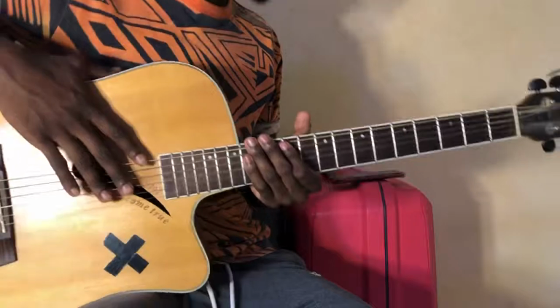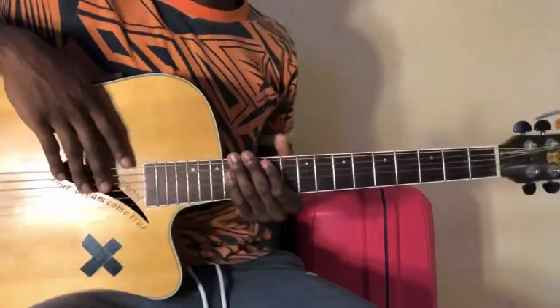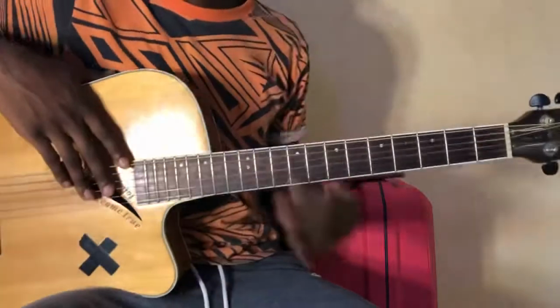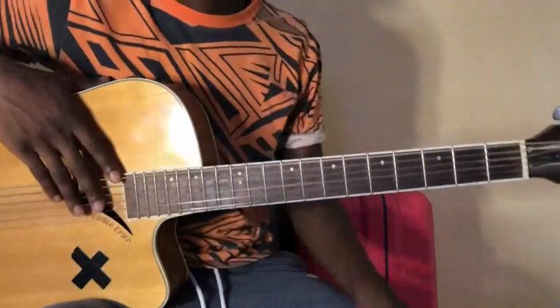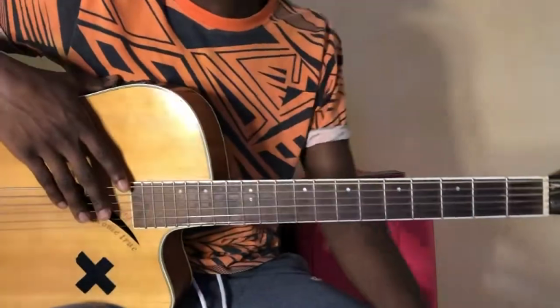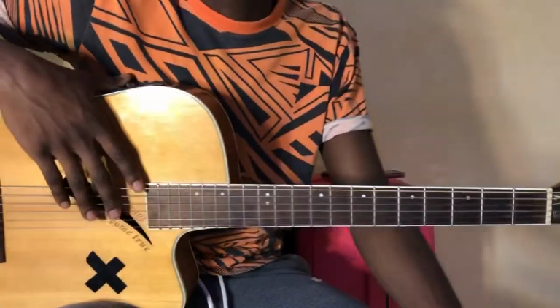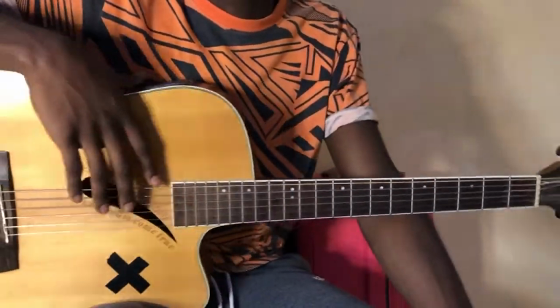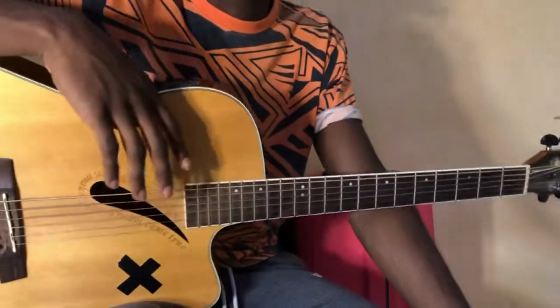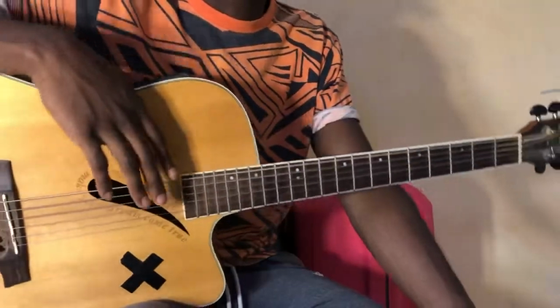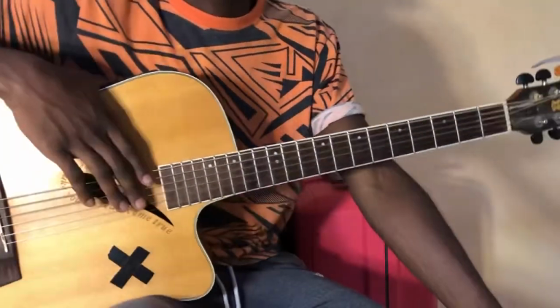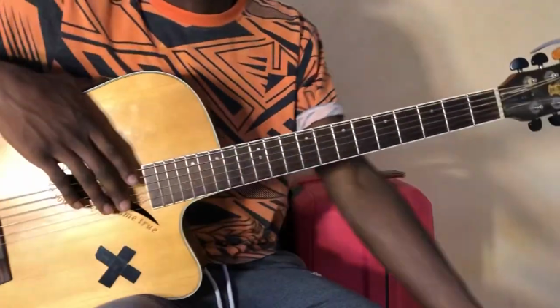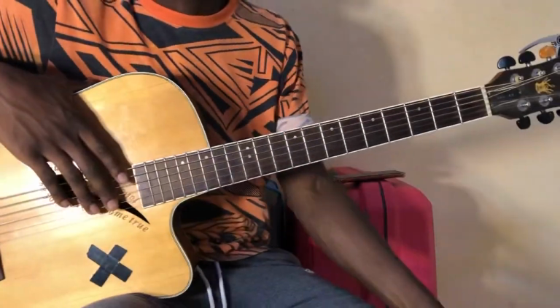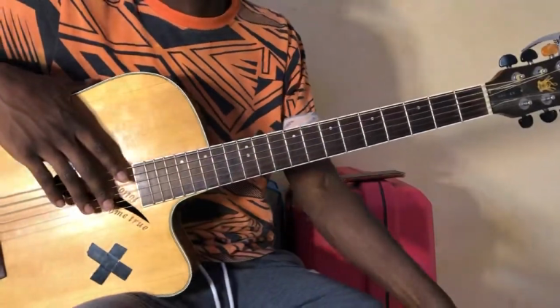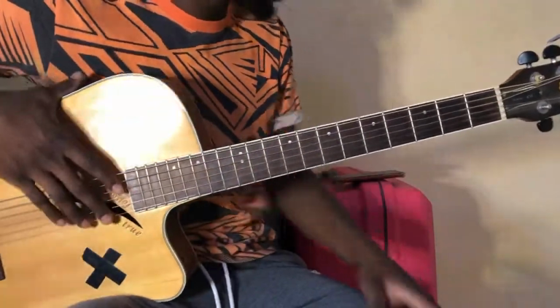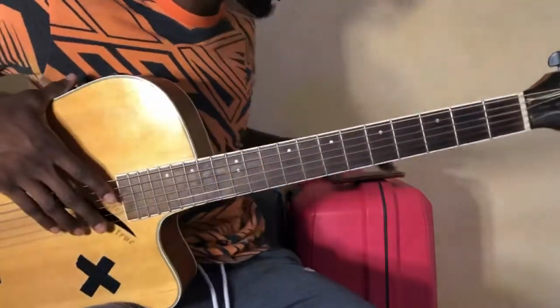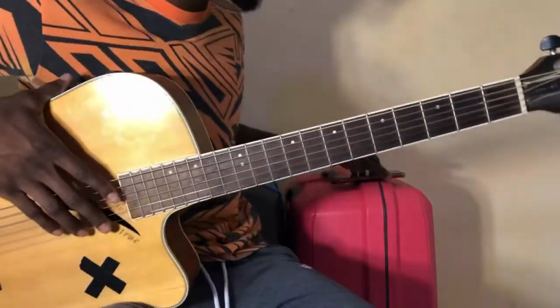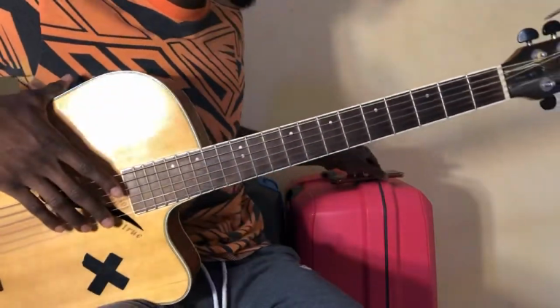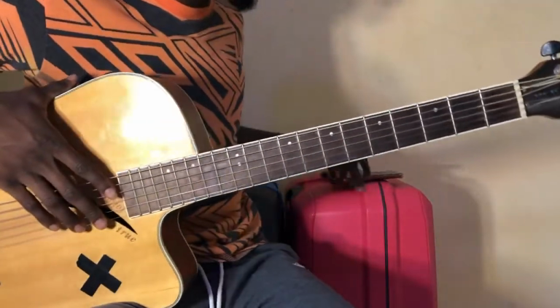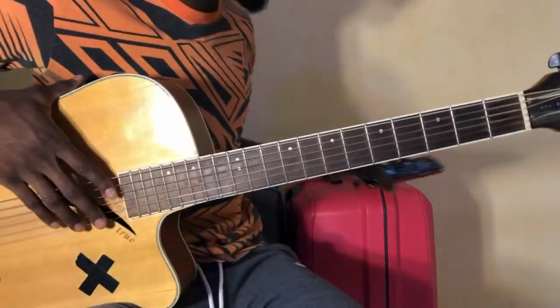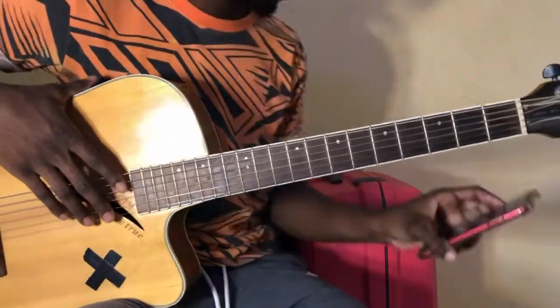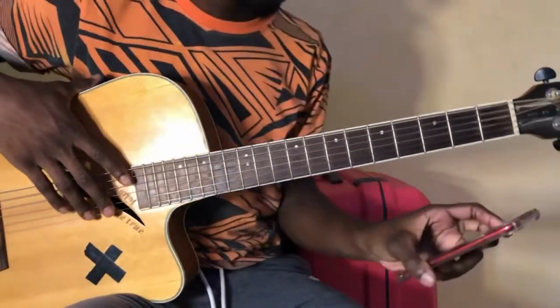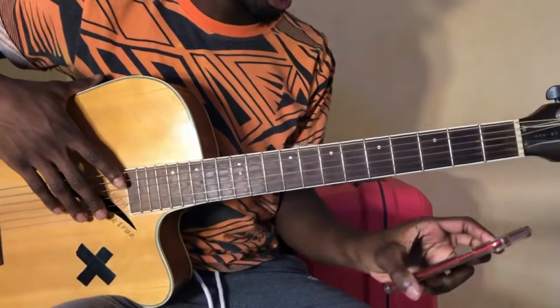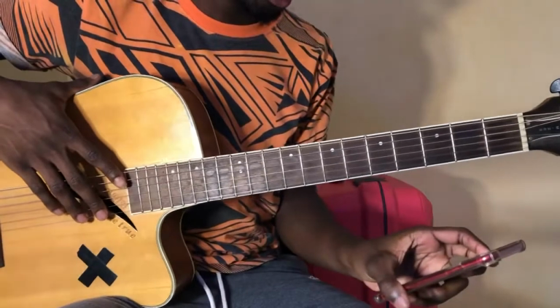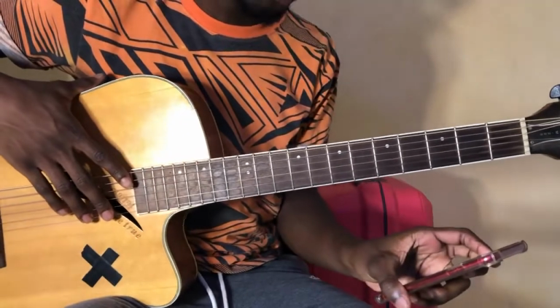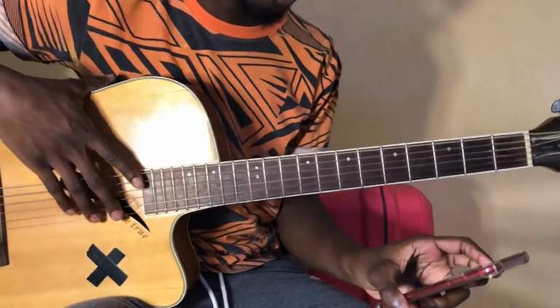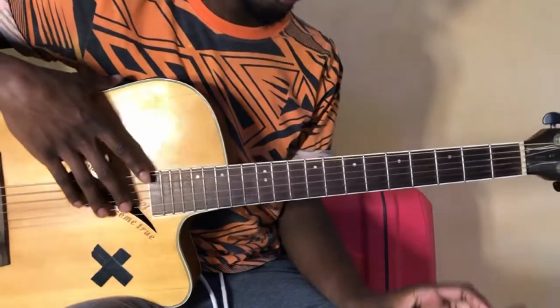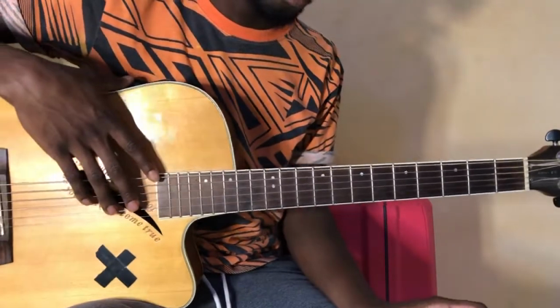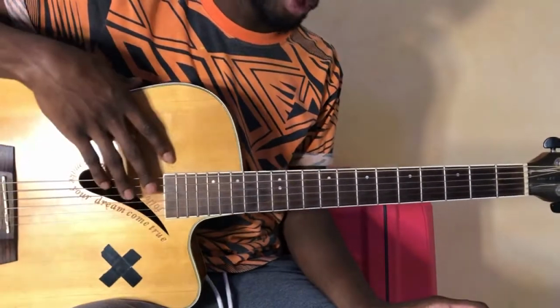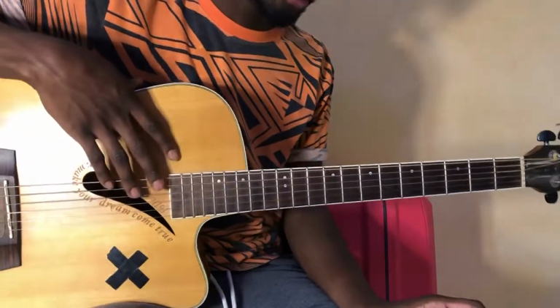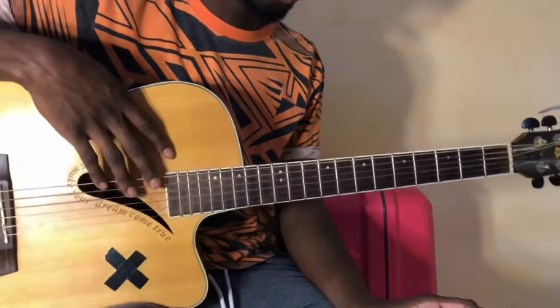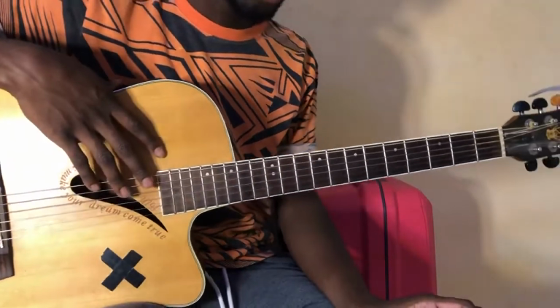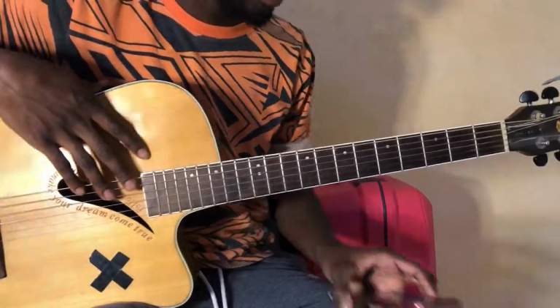Hey guys, what's up? It's your boy Chordnificent, back here with your guitar interpretations. Today we're doing J.P. Cooper, 'We Were Raised Under Grey Skies'.